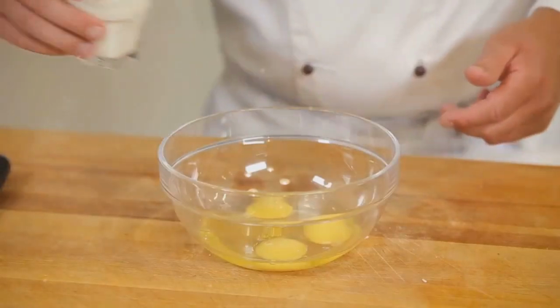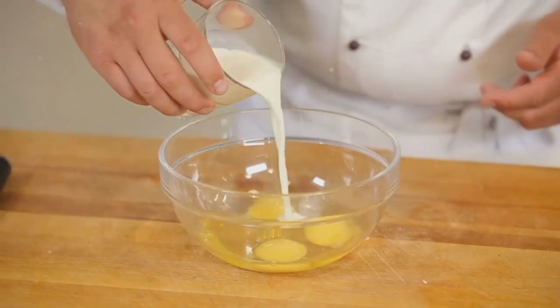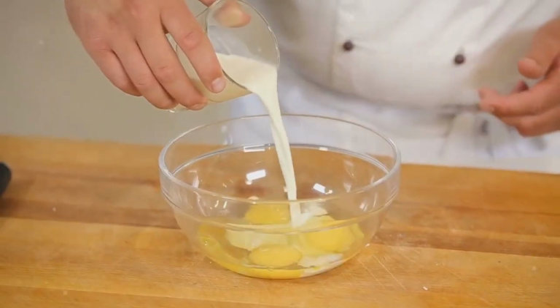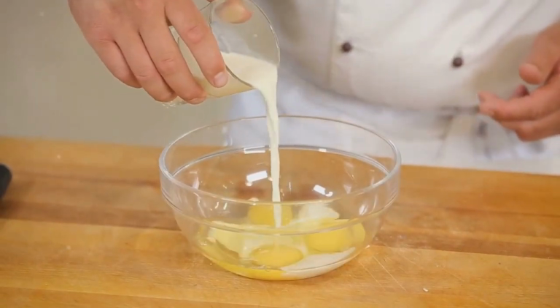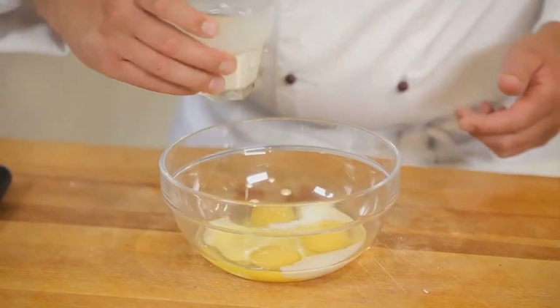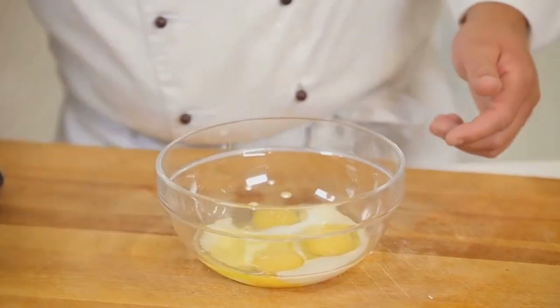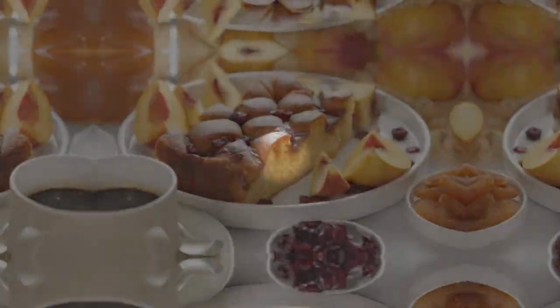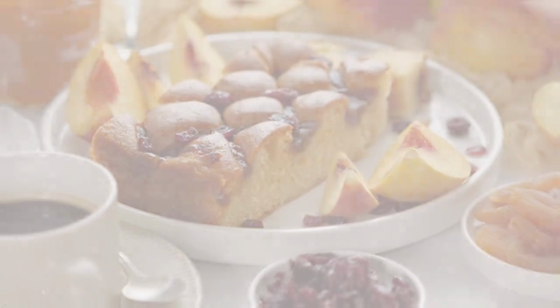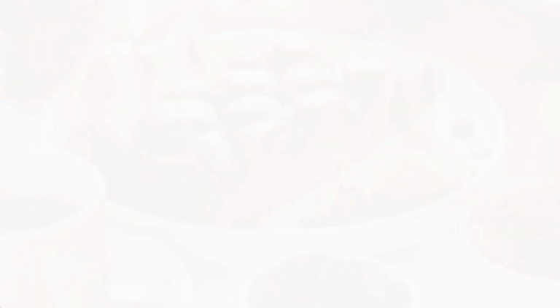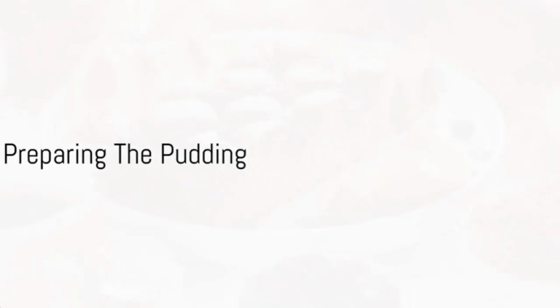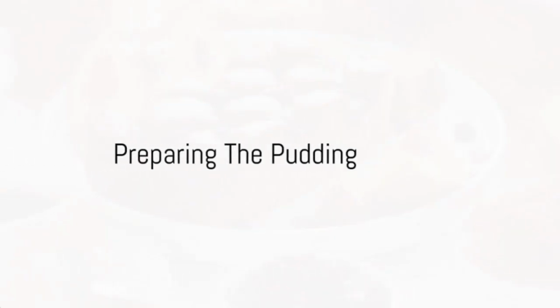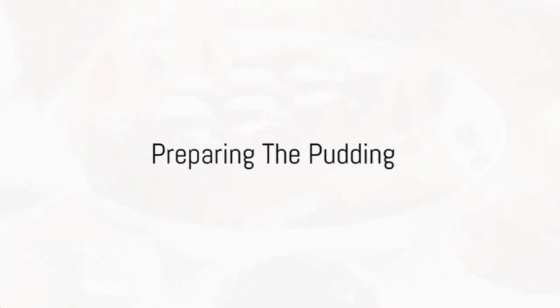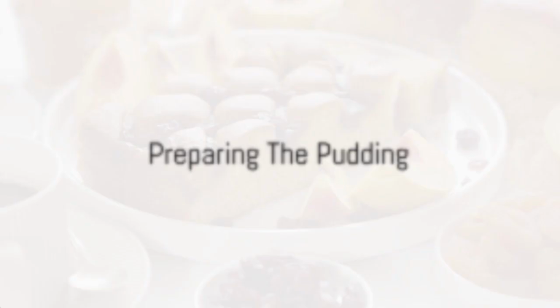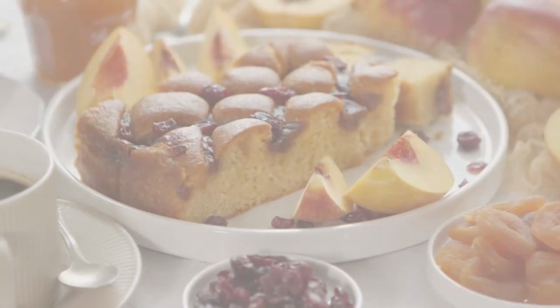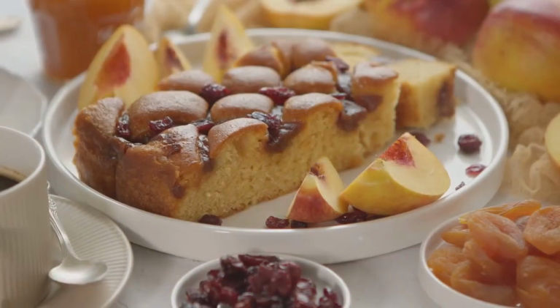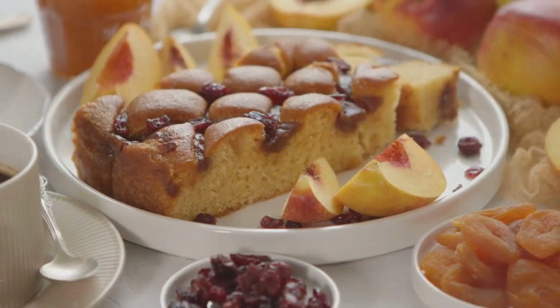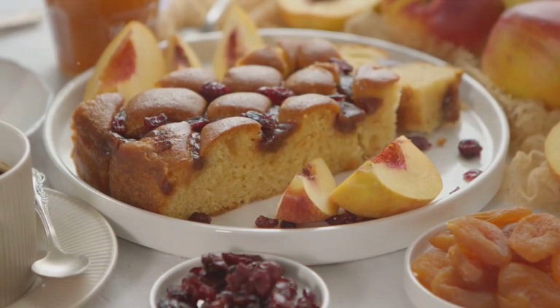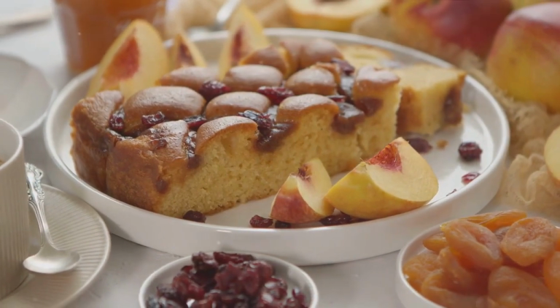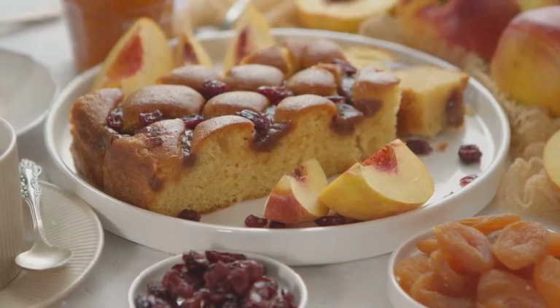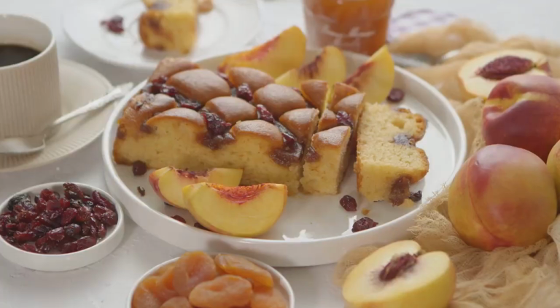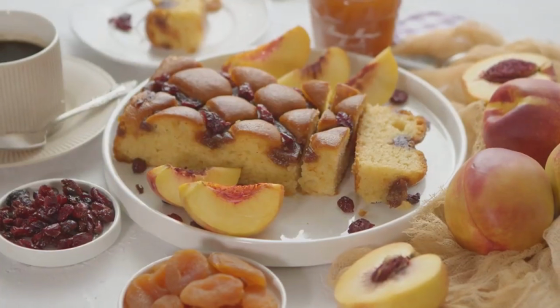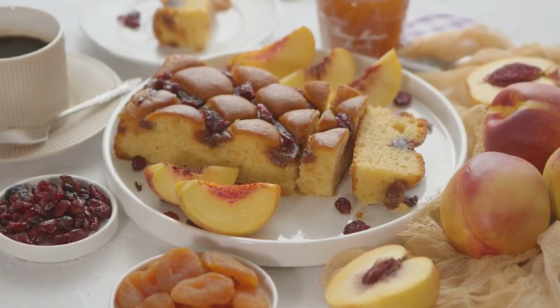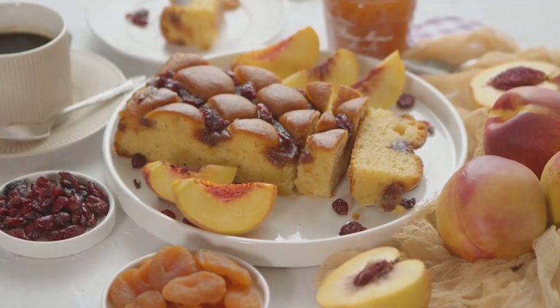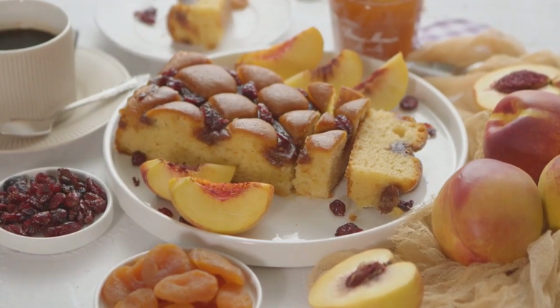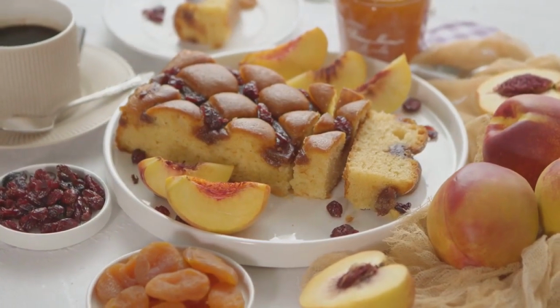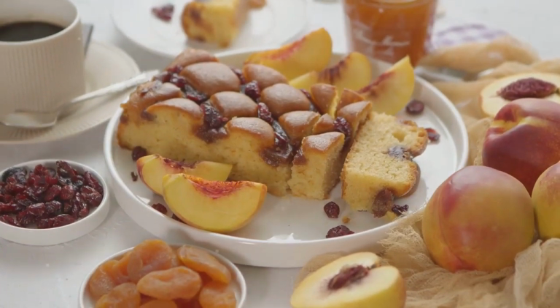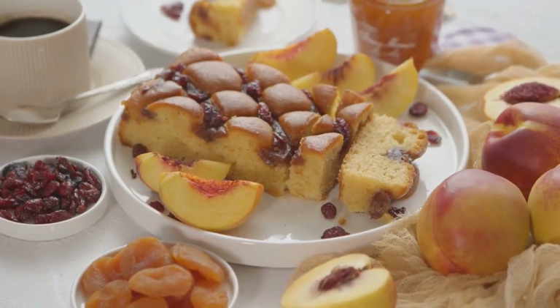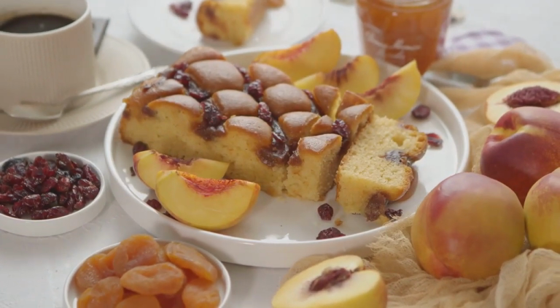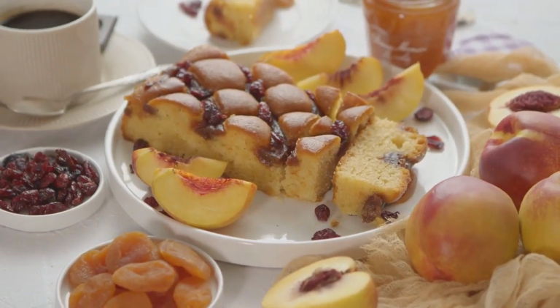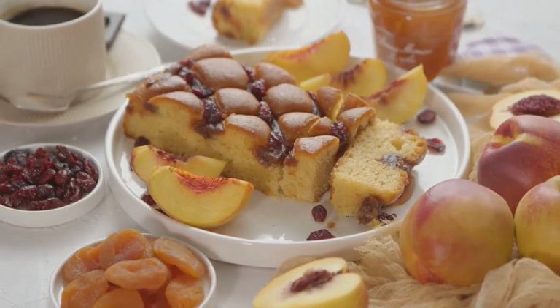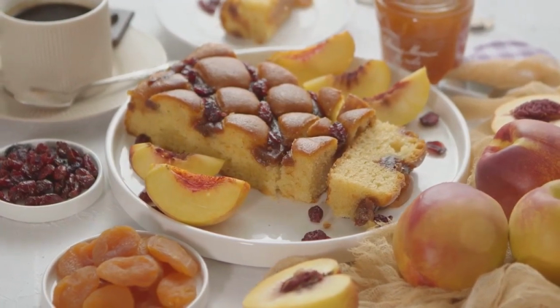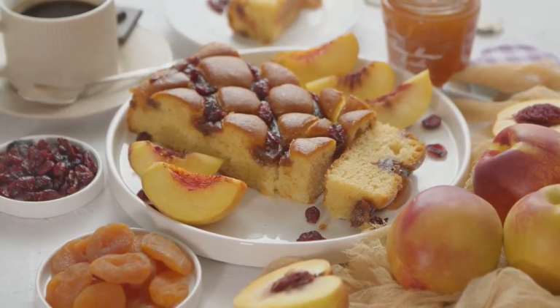Now that we have everything, it's time to start baking. Begin by preheating your oven to 350 degrees. Now let's dive into the heart of our cranberry orange bread pudding — combine the warm, crusty bread cubes with the tangy cranberries and zesty orange zest in a large bowl.